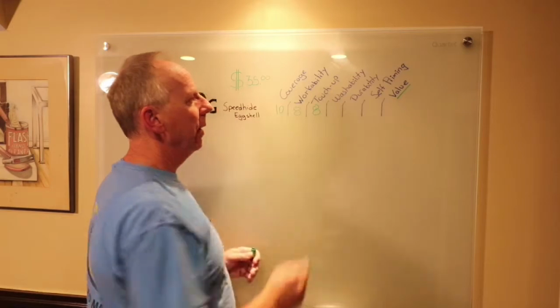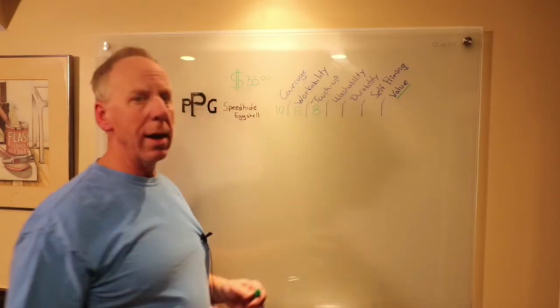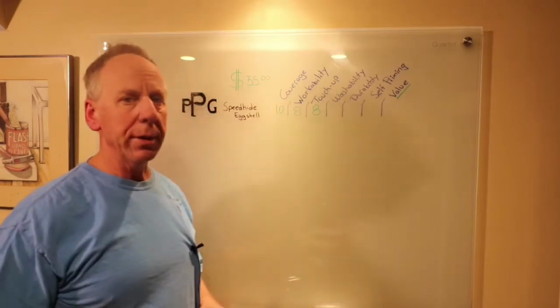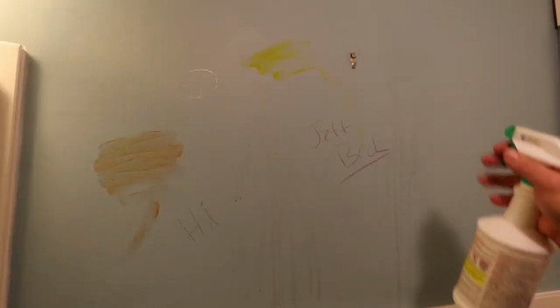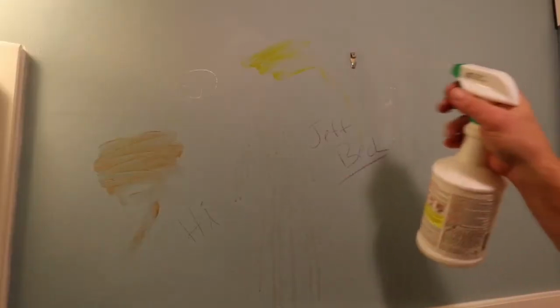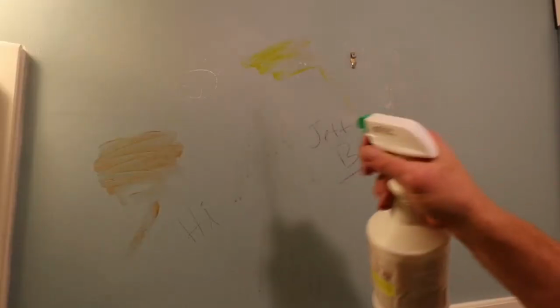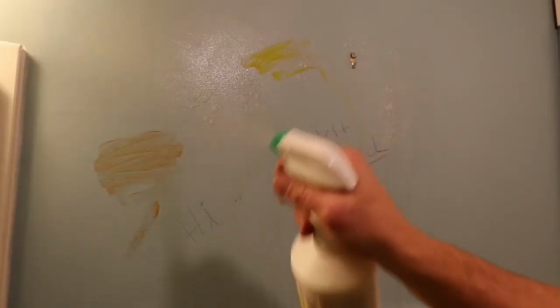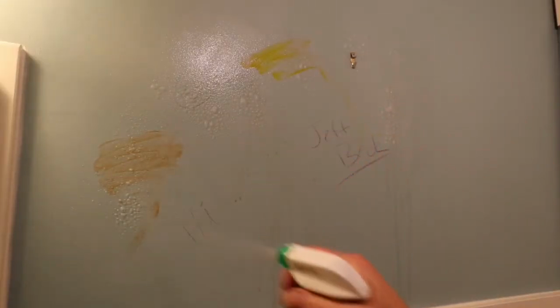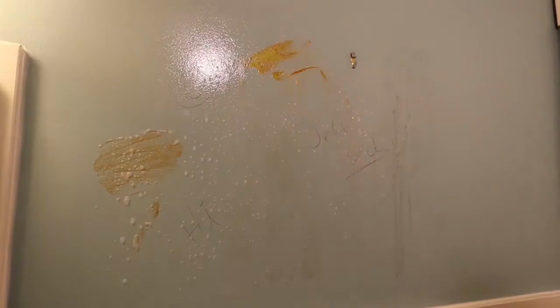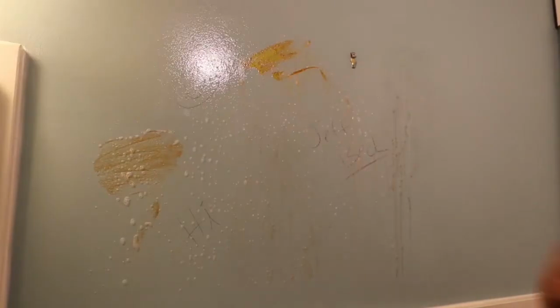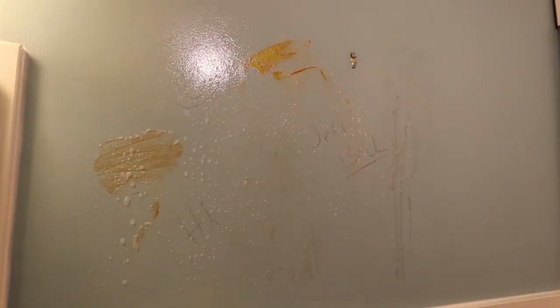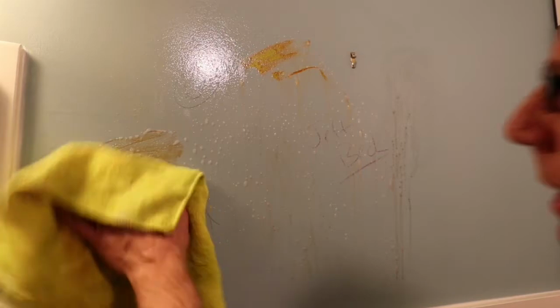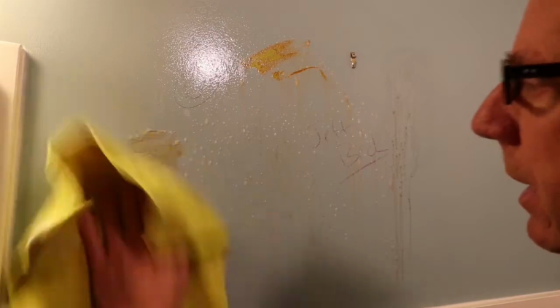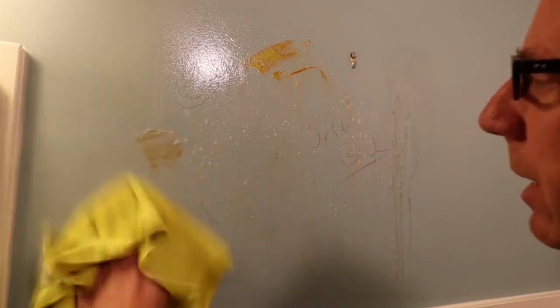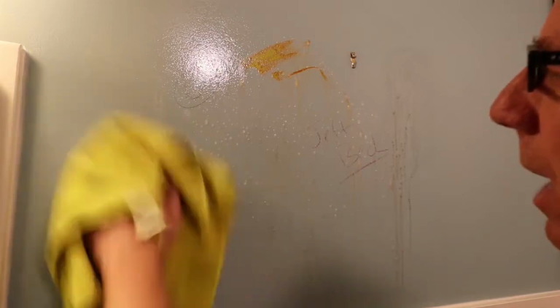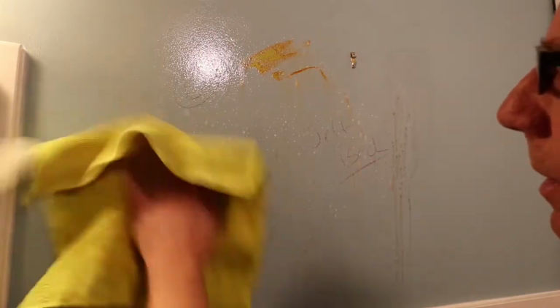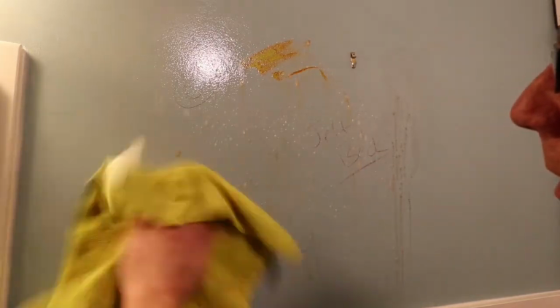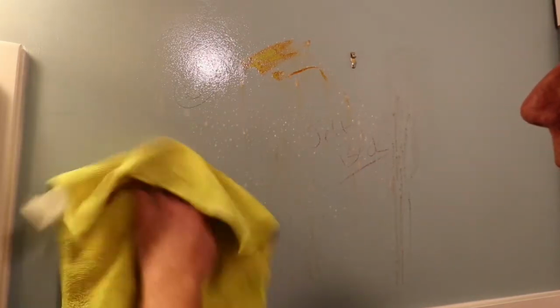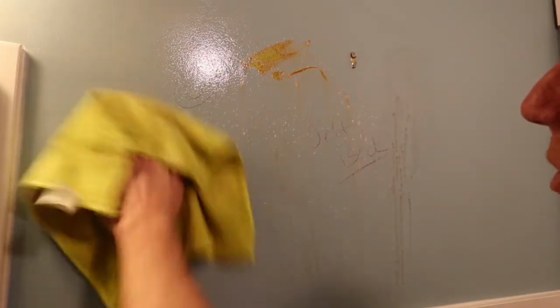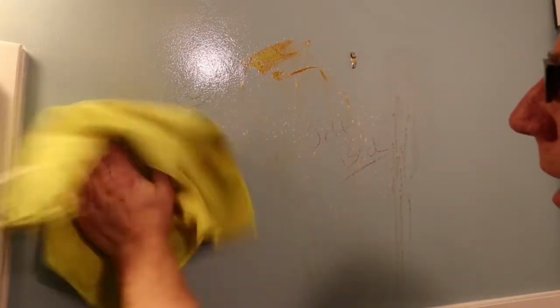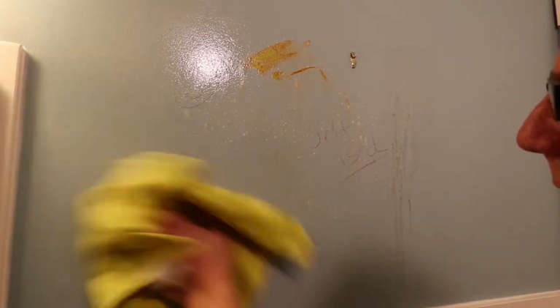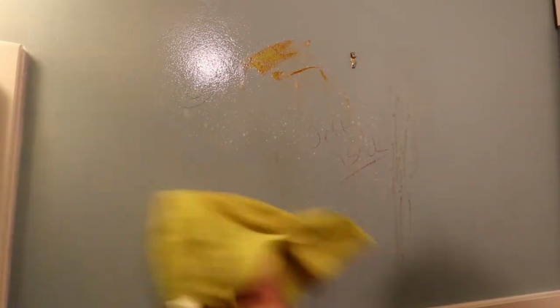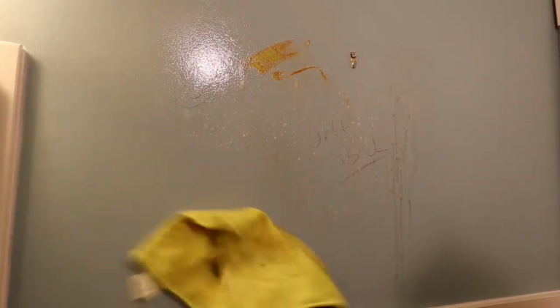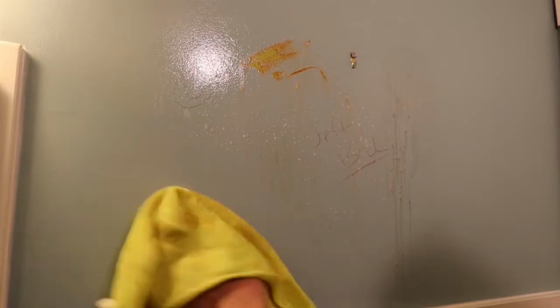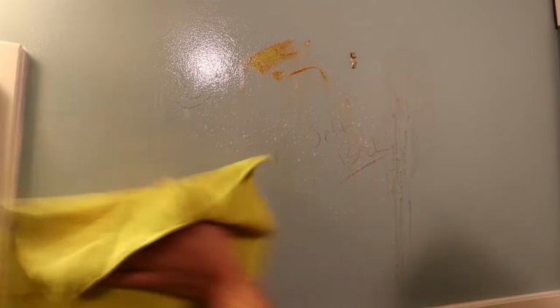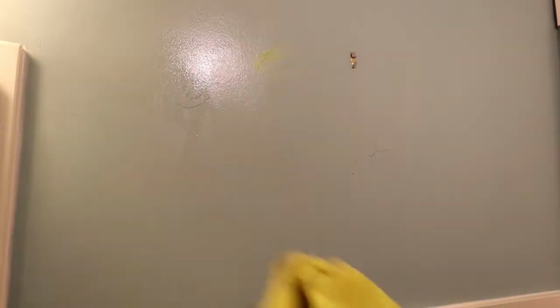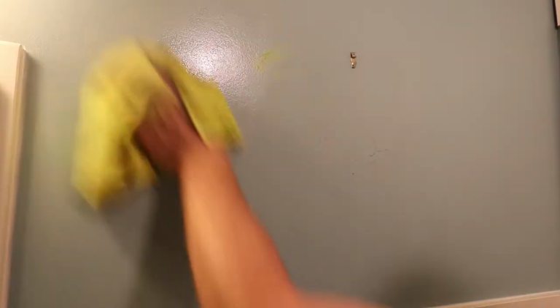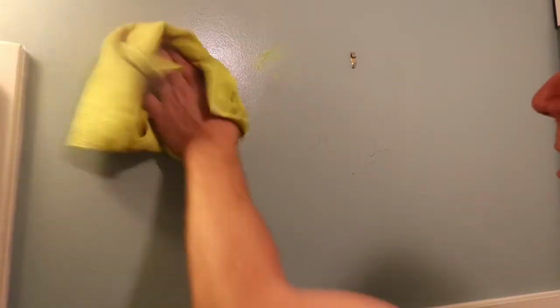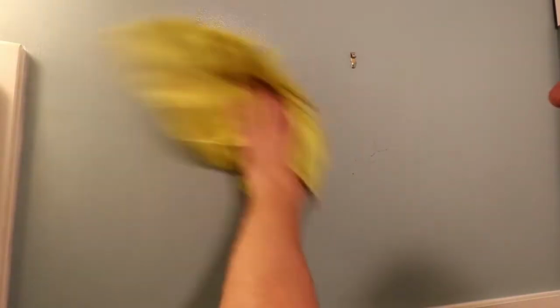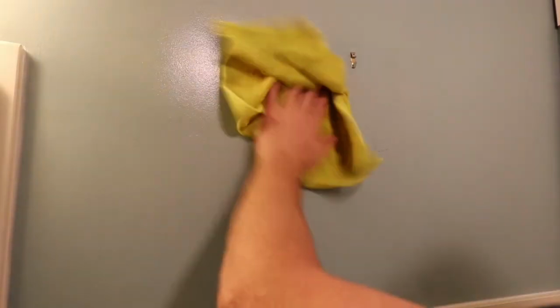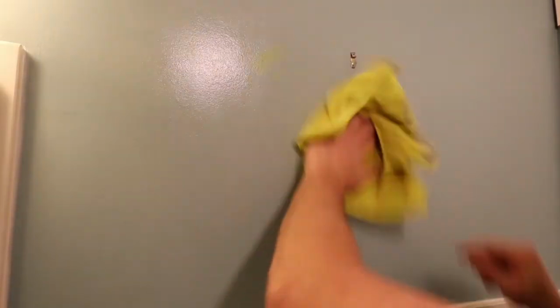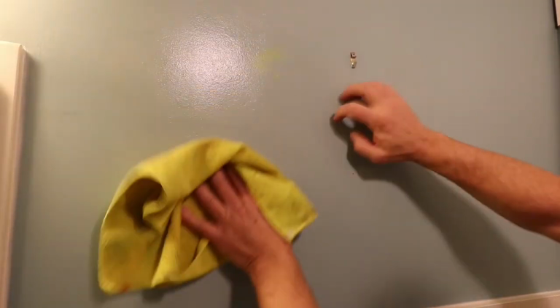The washability of this paint — unbelievable. We had ketchup stains, gone. Red wine stains, pencil, gone. Mustard, gone. Crayon, gone. It did a fantastic job.